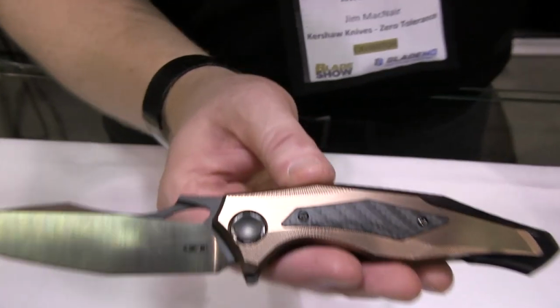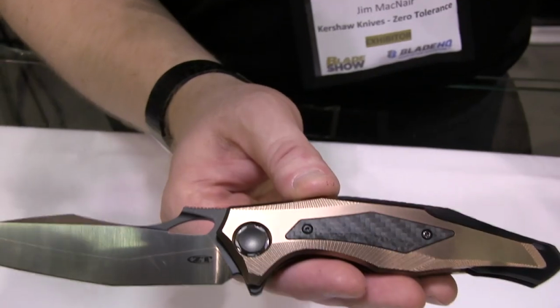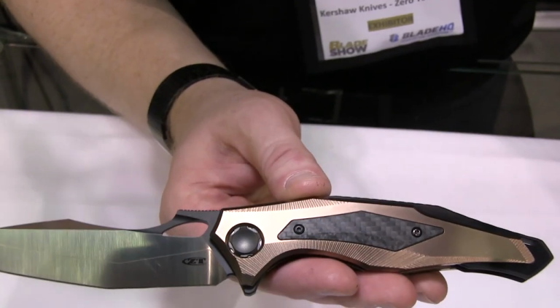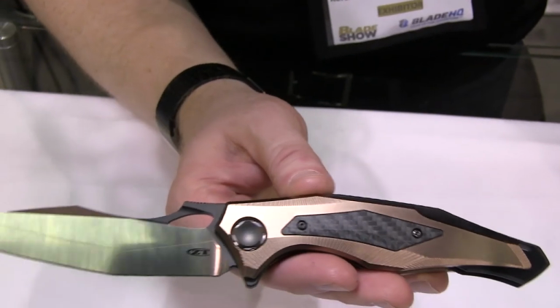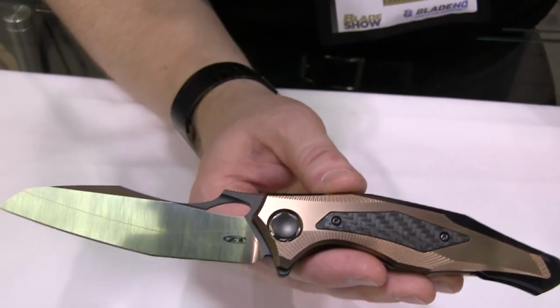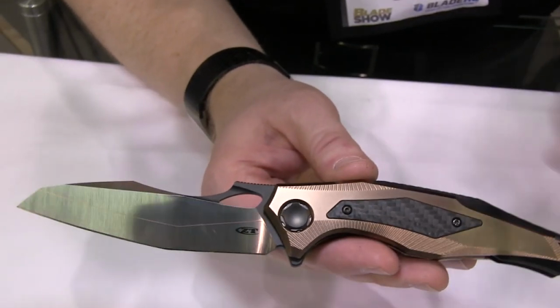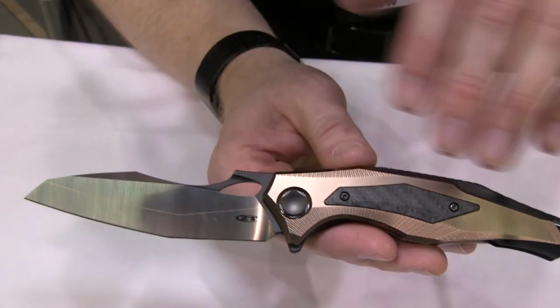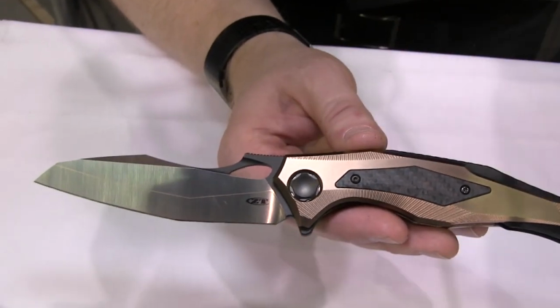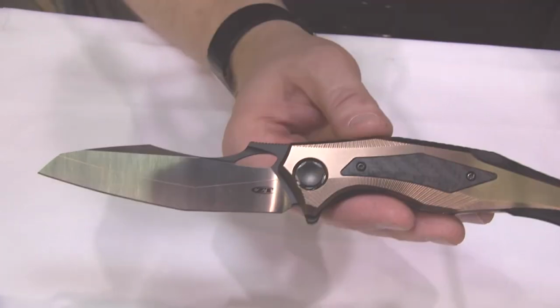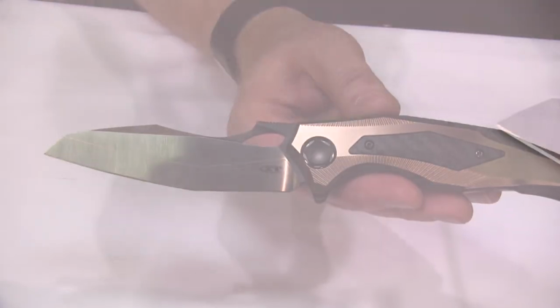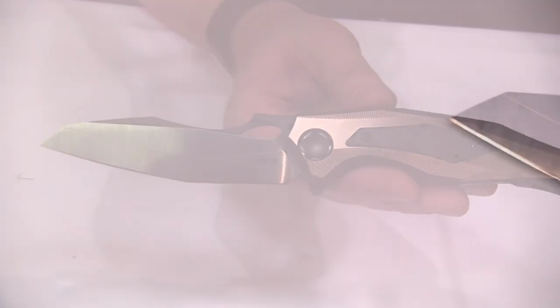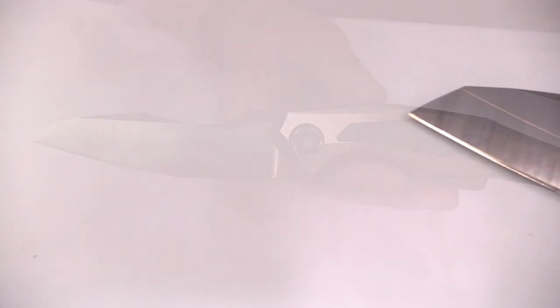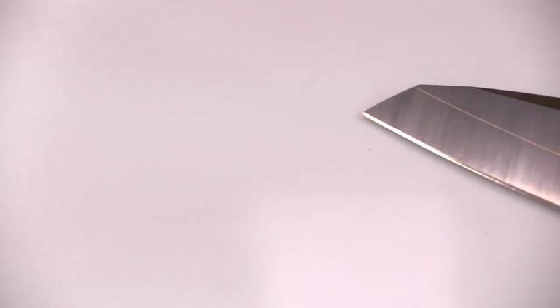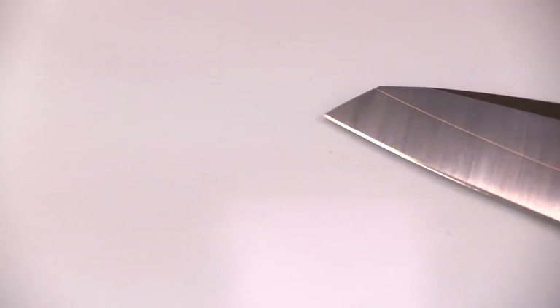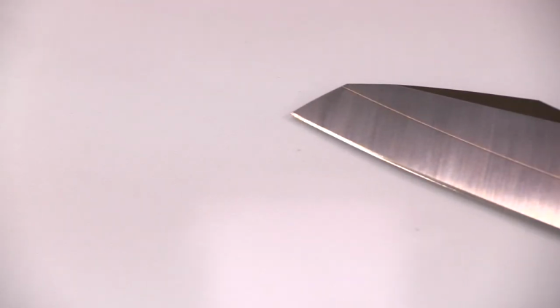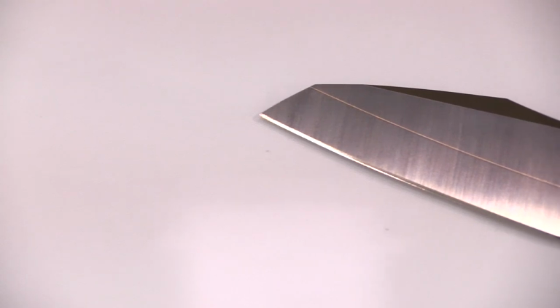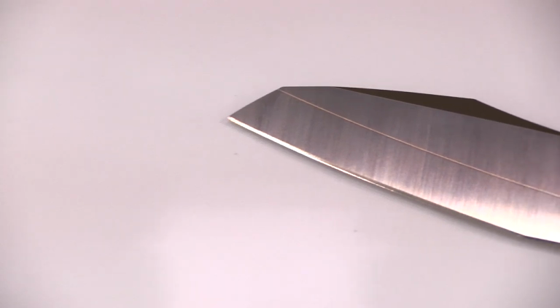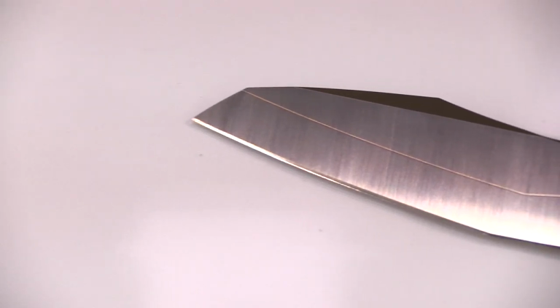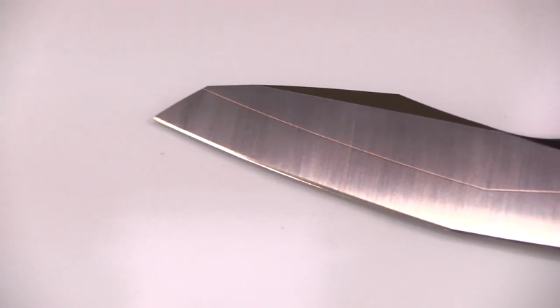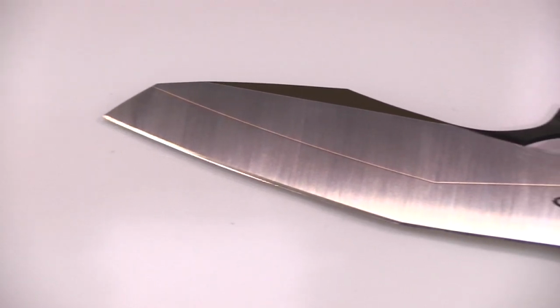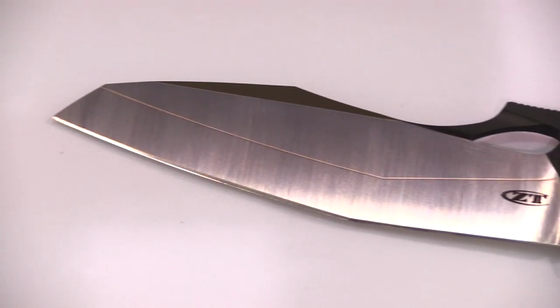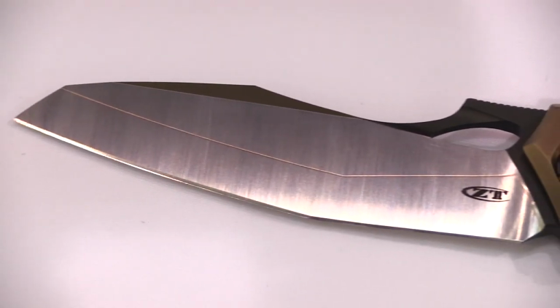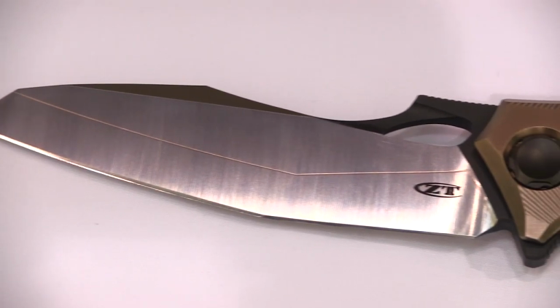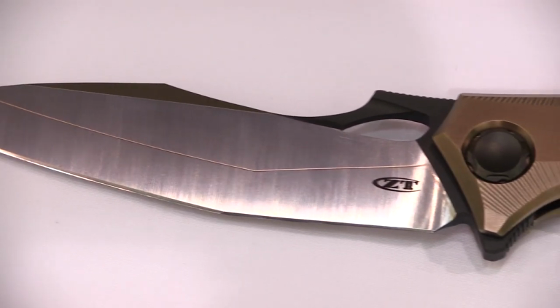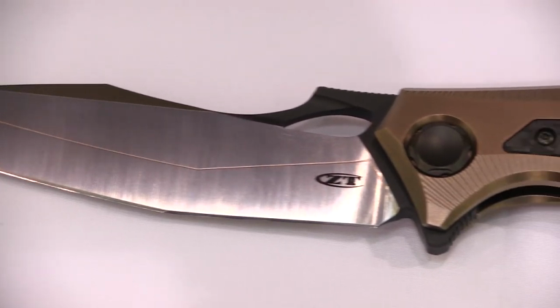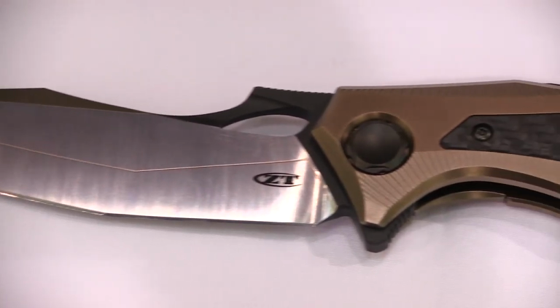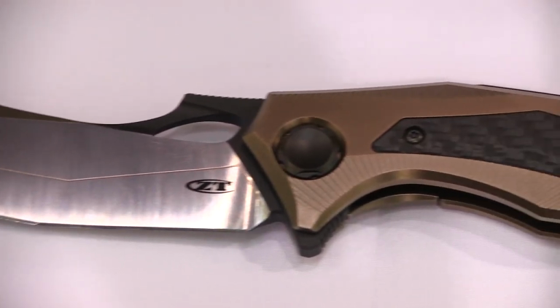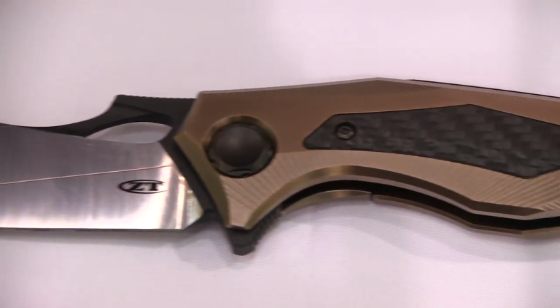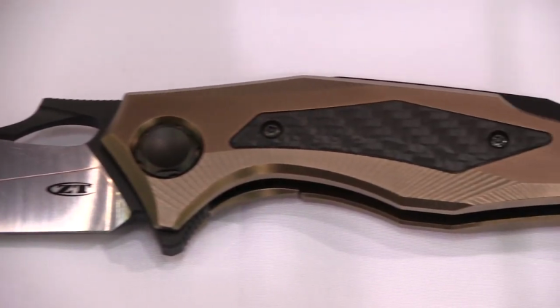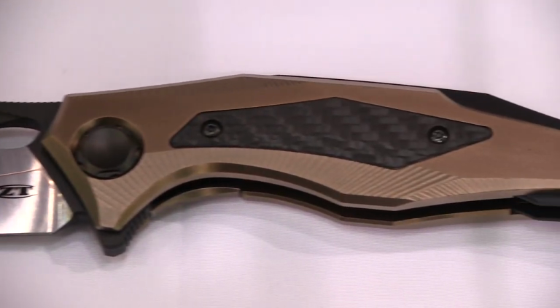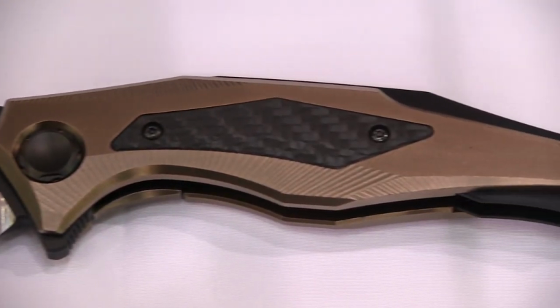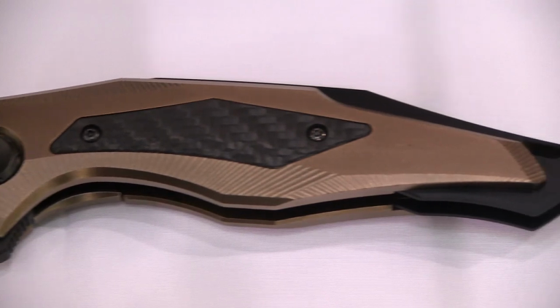The 0427 is a design by Dmitry Sienkiewicz, a knife maker from Belarus that we work with. Very talented guy. Very bold, interesting design on this knife.